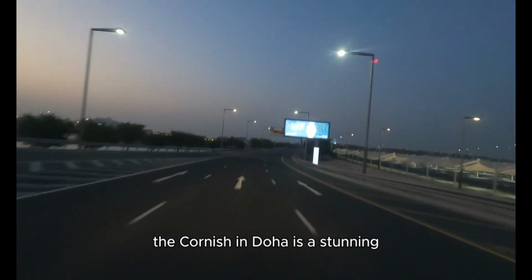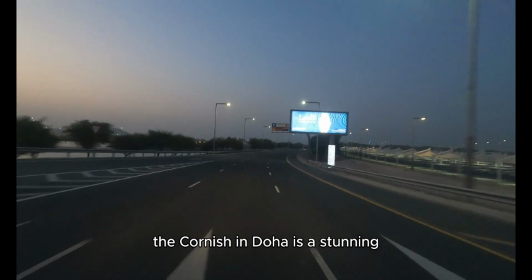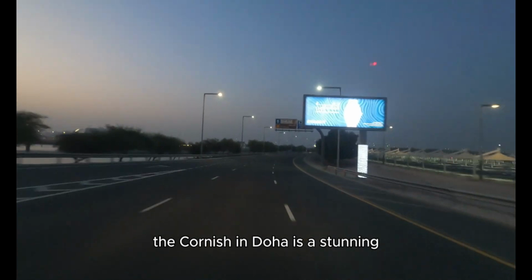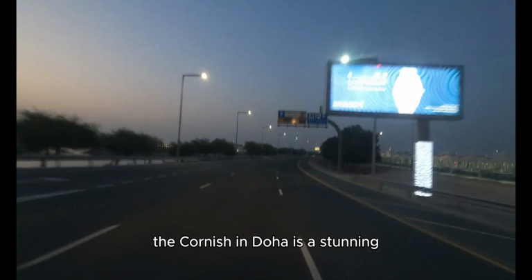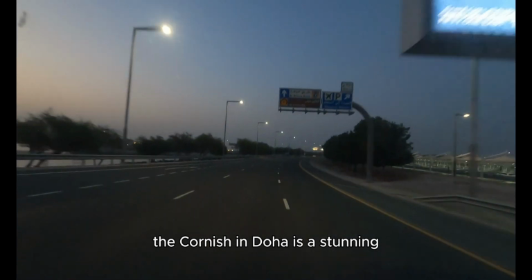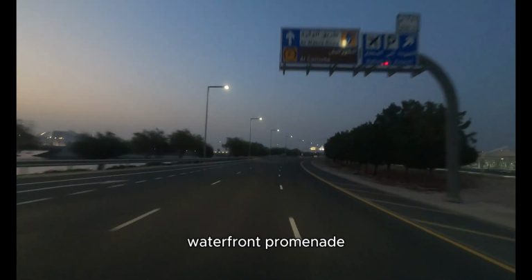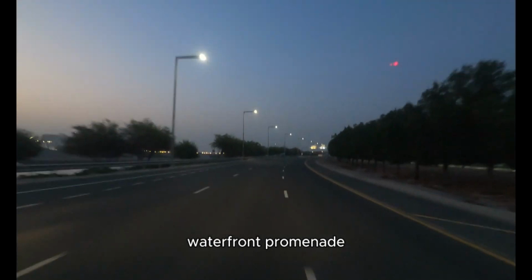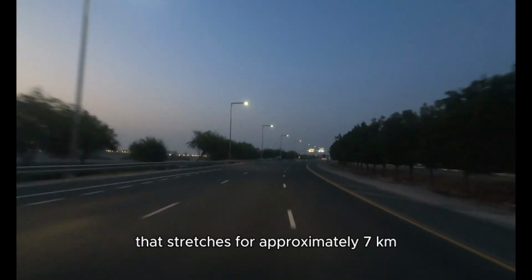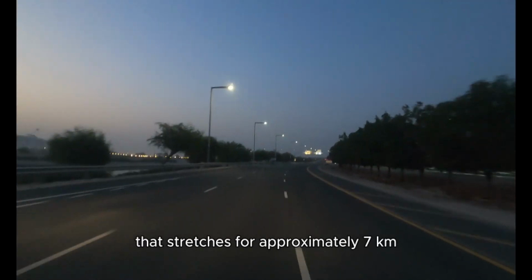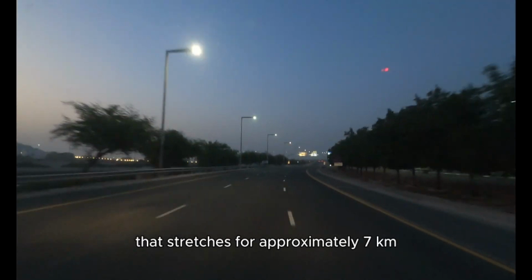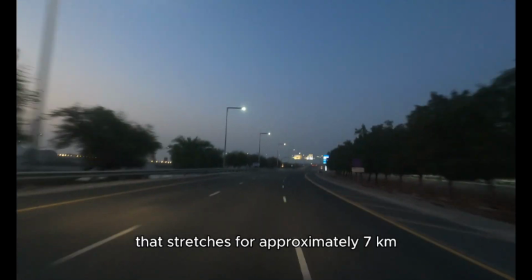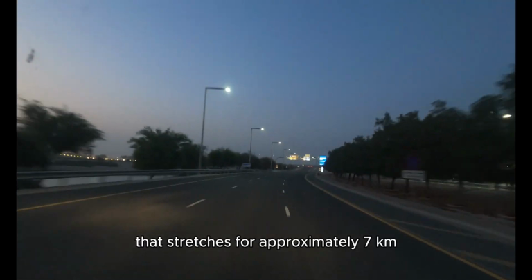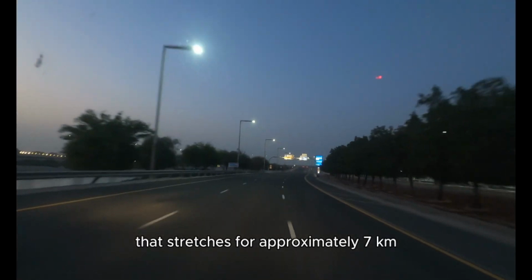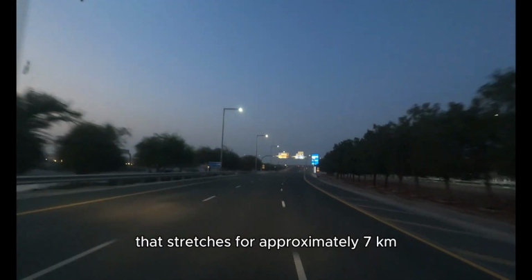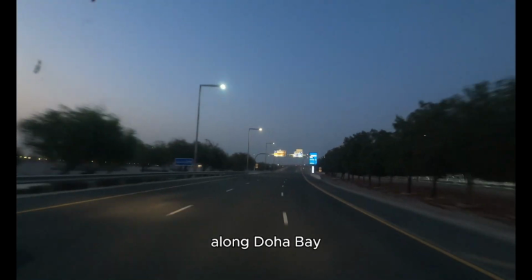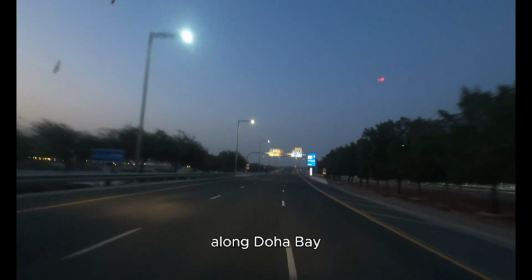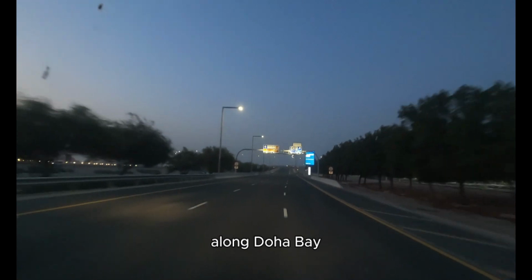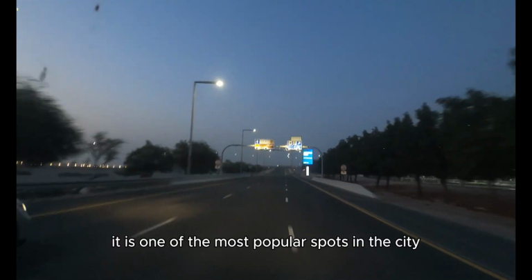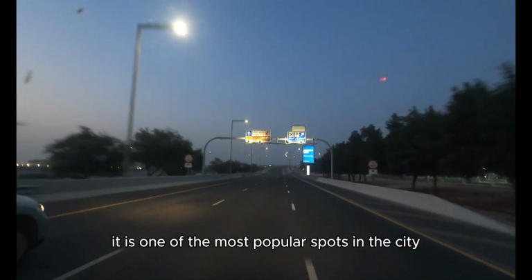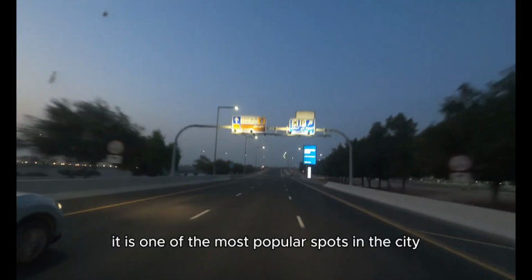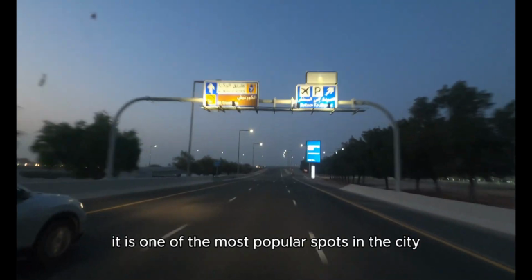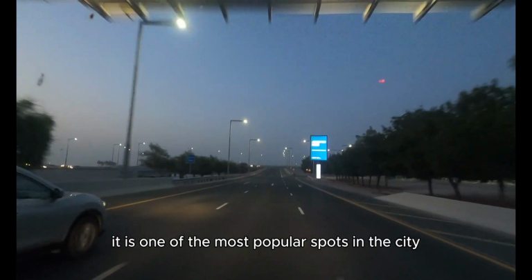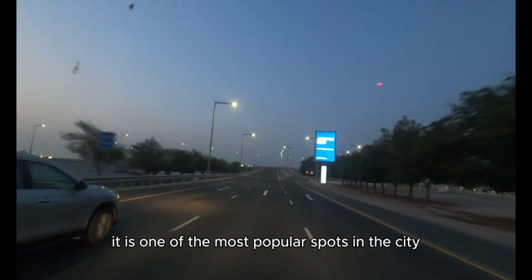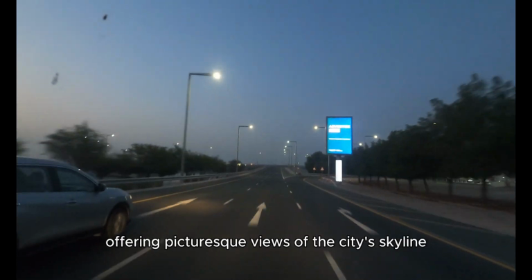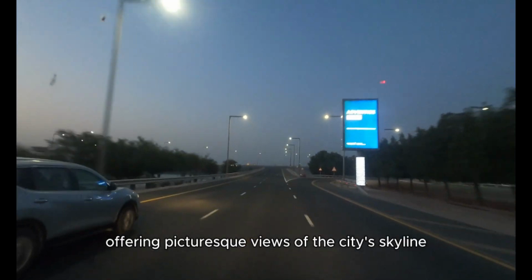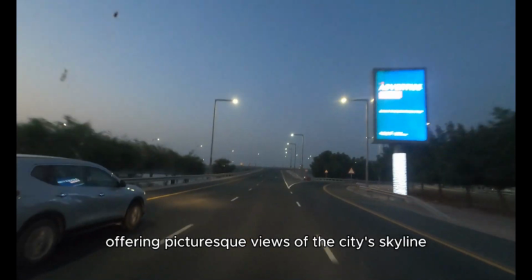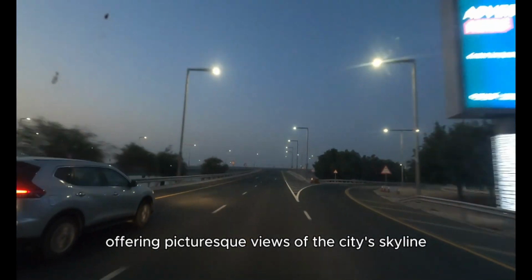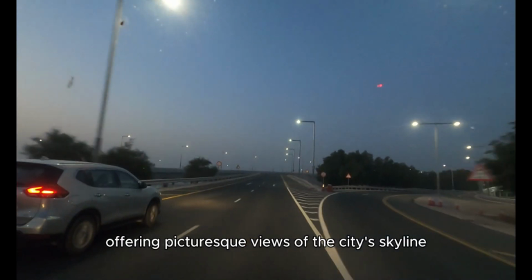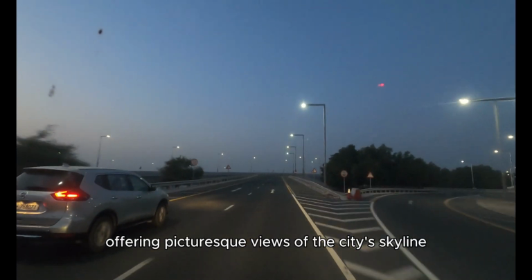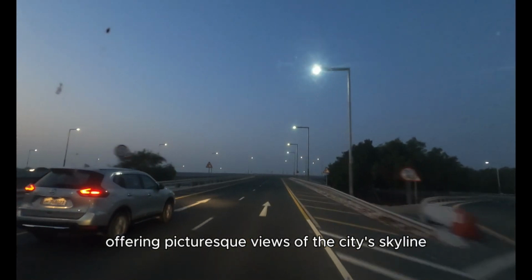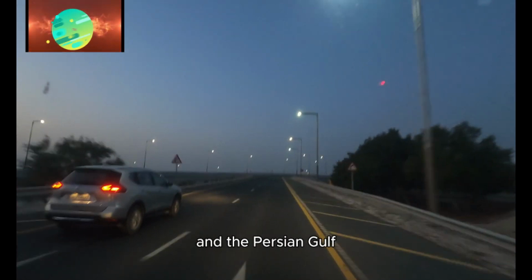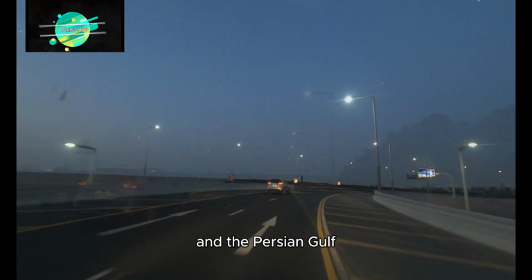The Corniche in Doha is a stunning waterfront promenade that stretches for approximately 7 kilometers along Doha Bay. It is one of the most popular spots in the city, offering picturesque views of the city's skyline and the Persian Gulf.